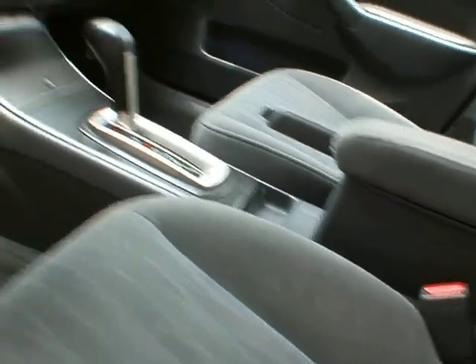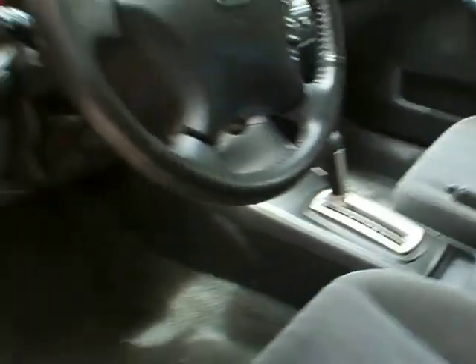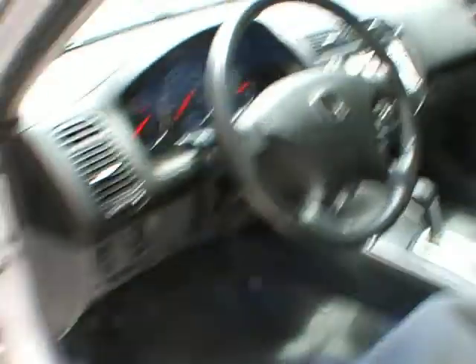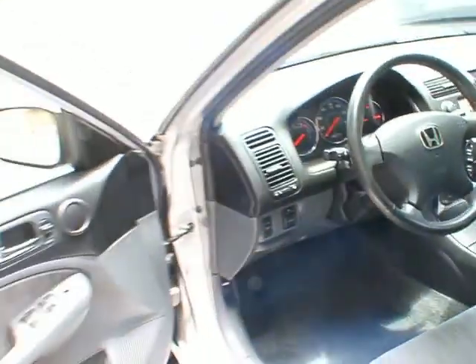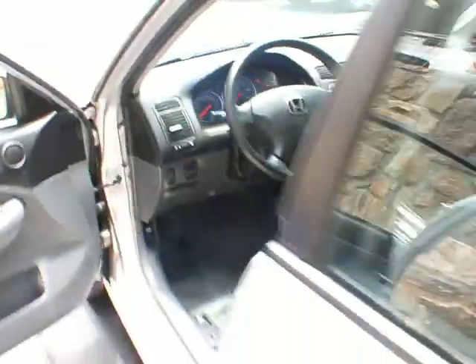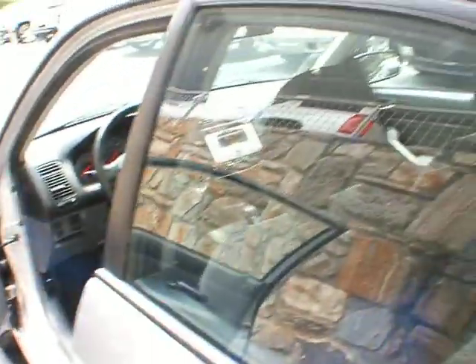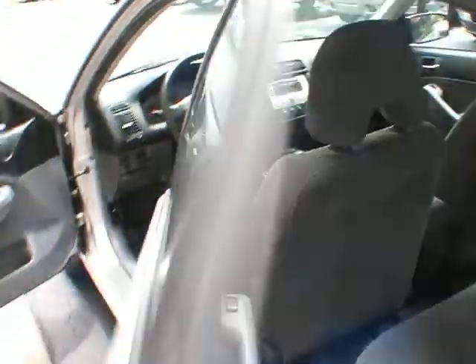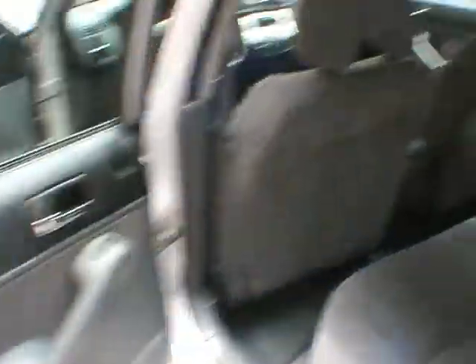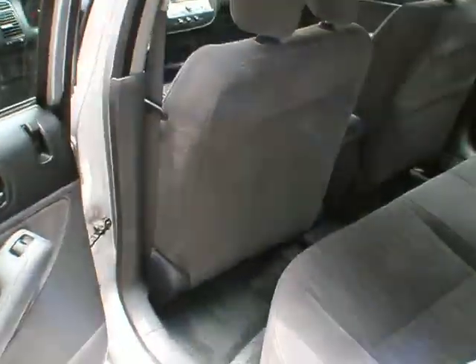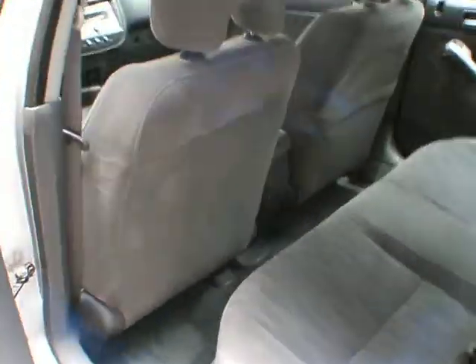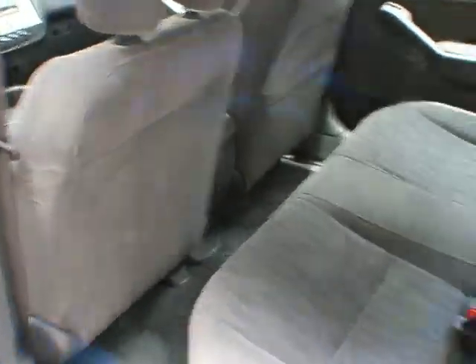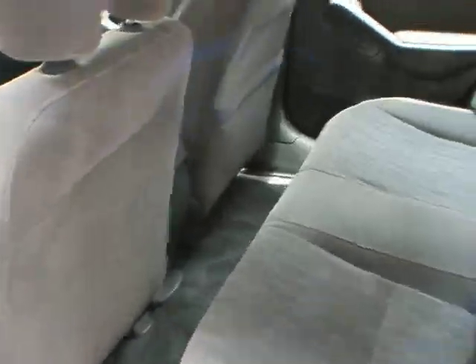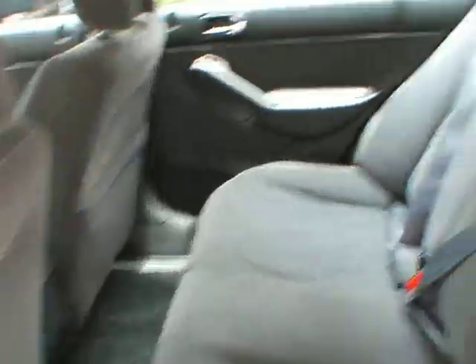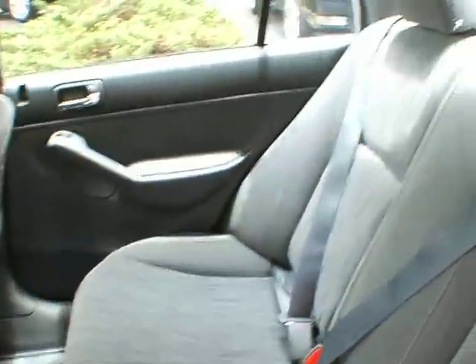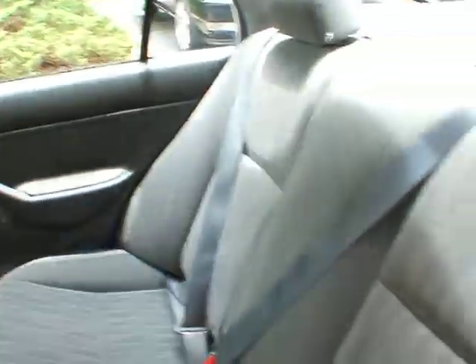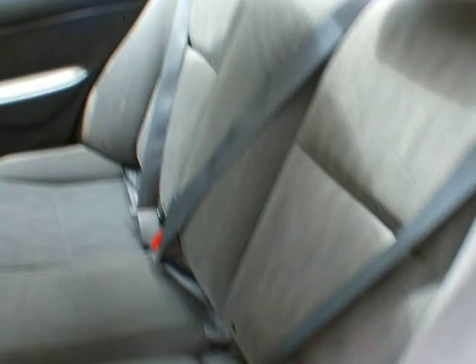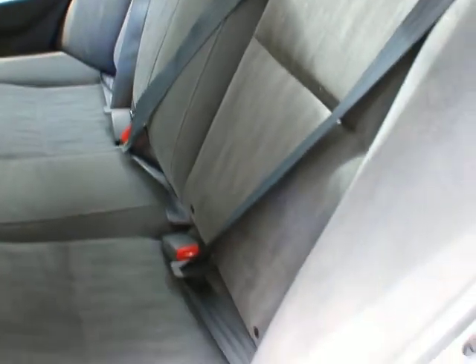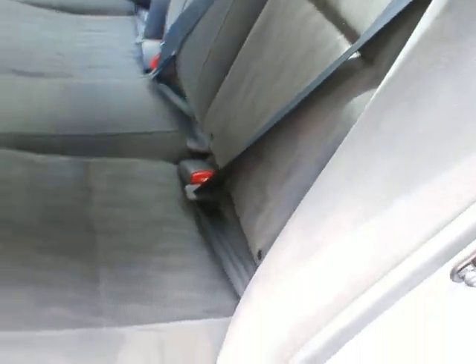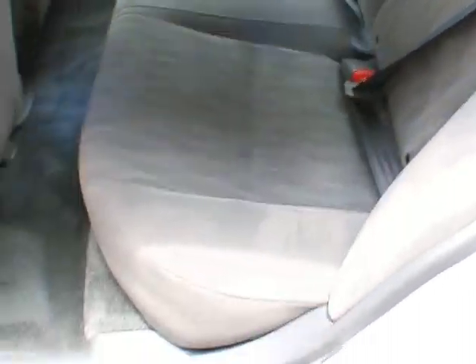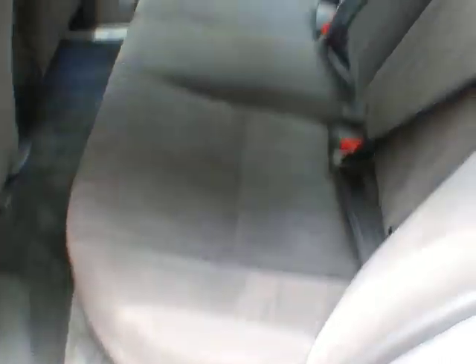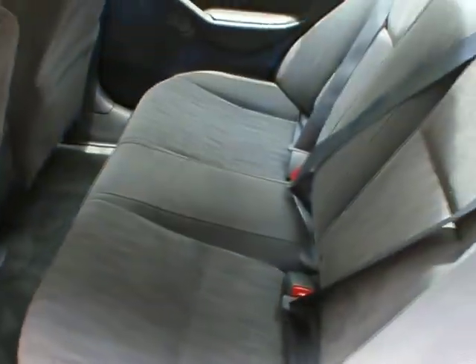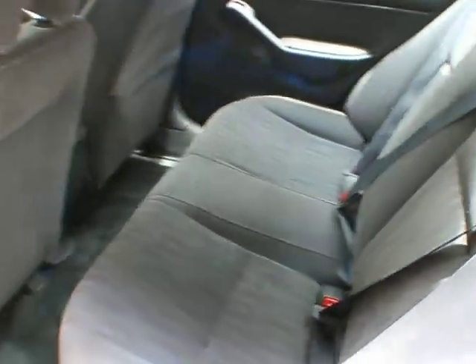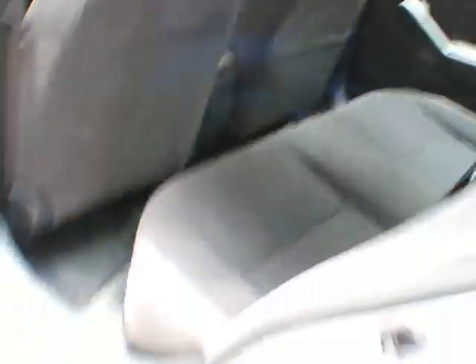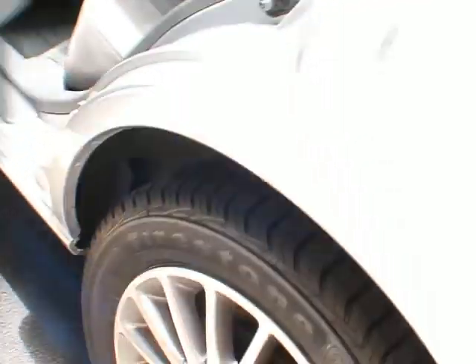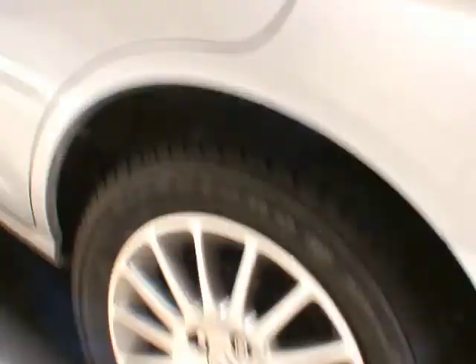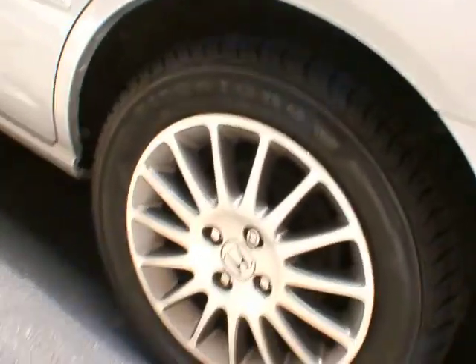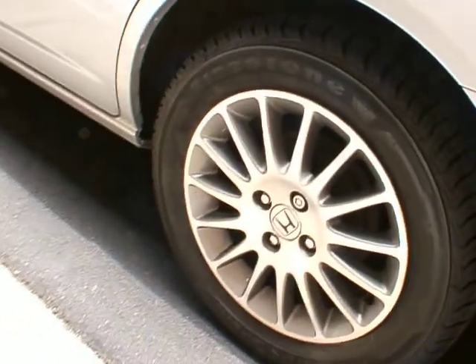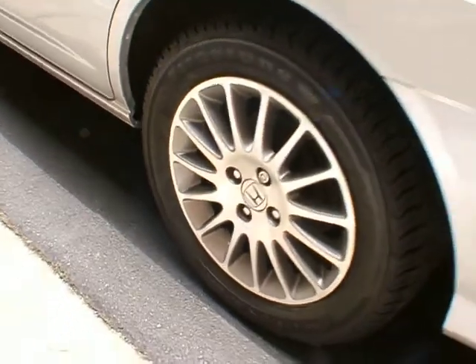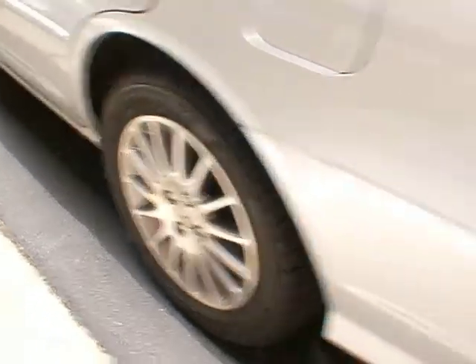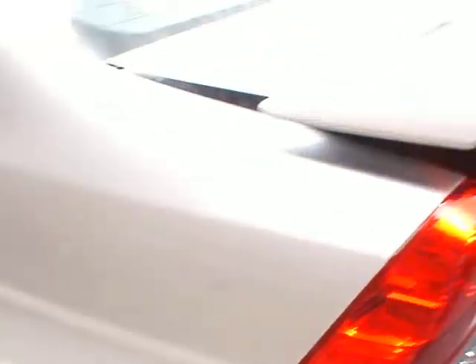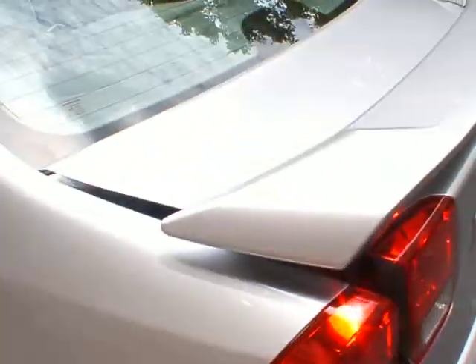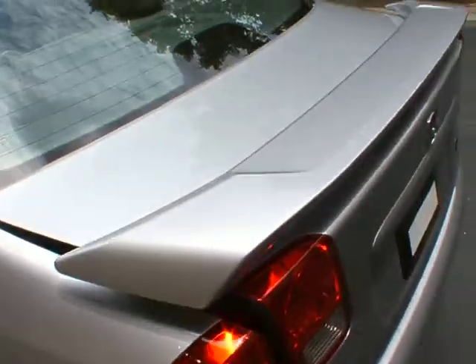Great little commuter car. Good on gas. Back seat's plenty of room for an entry level sedan here. The Honda alloy wheels. You can see the spoiler.